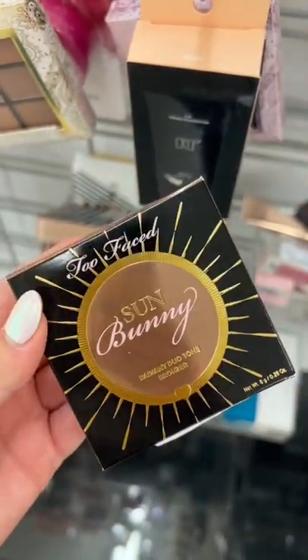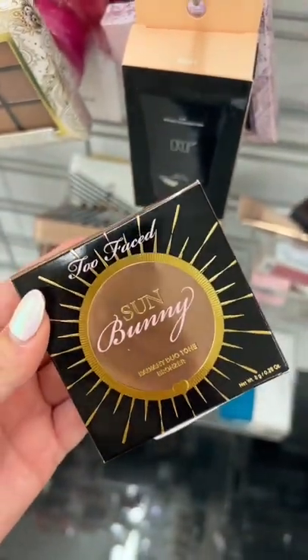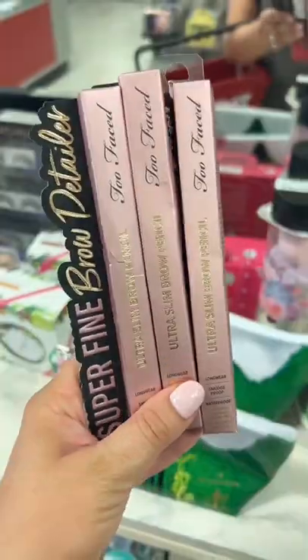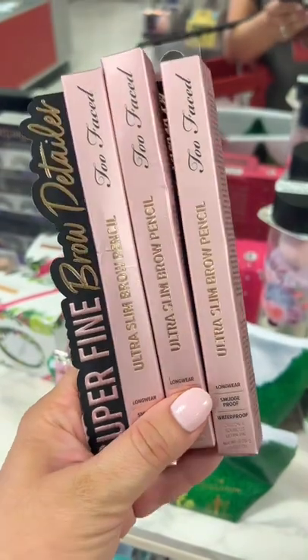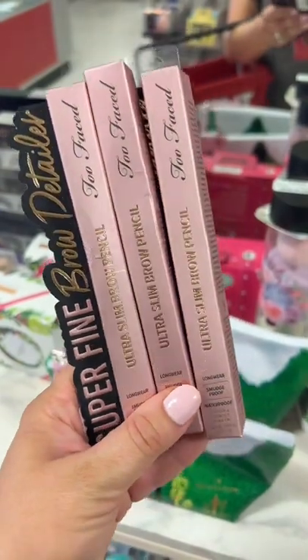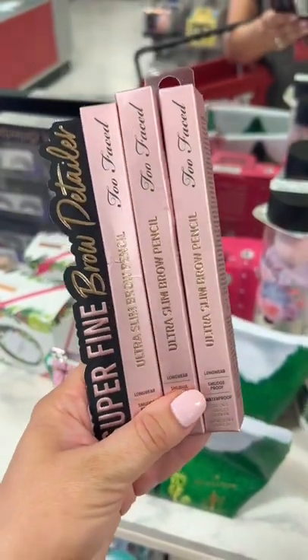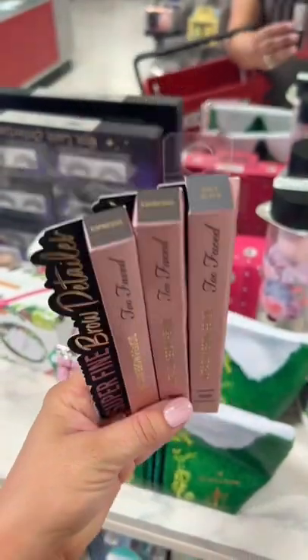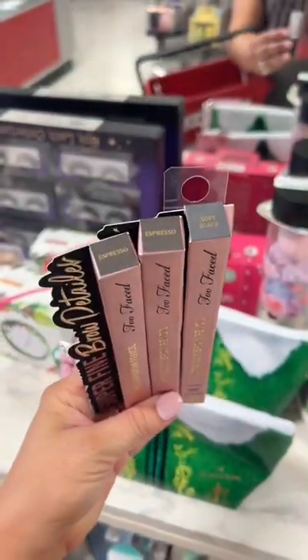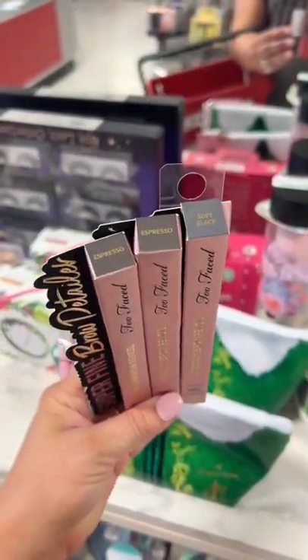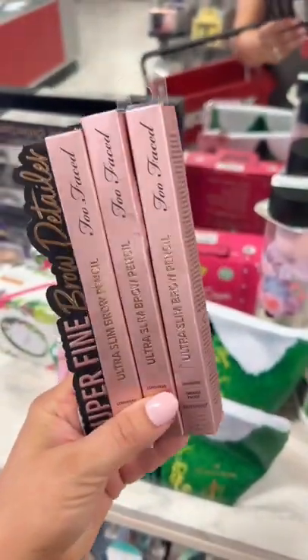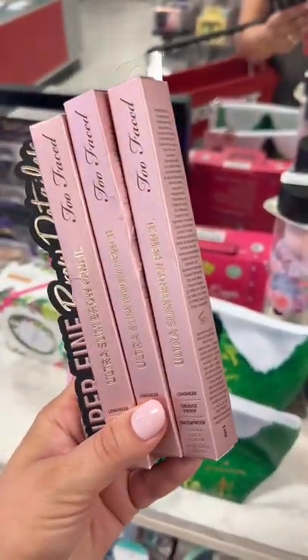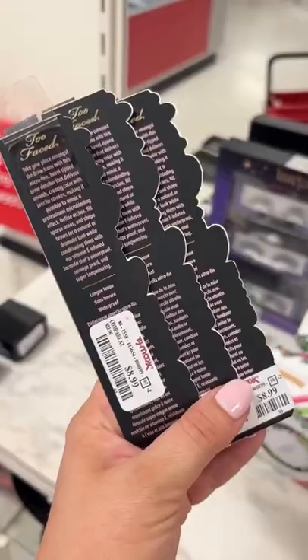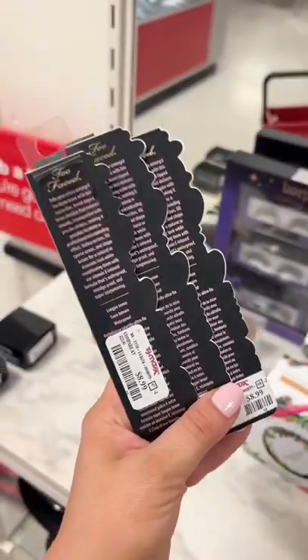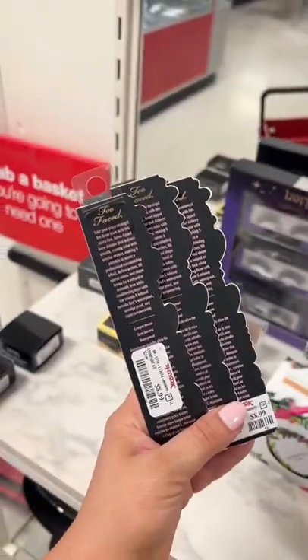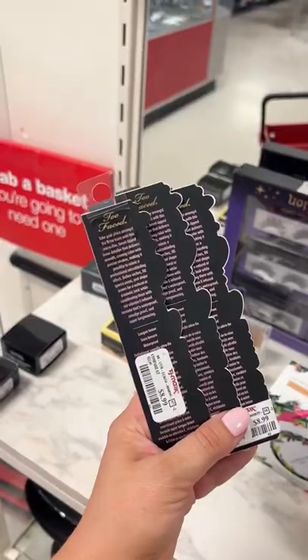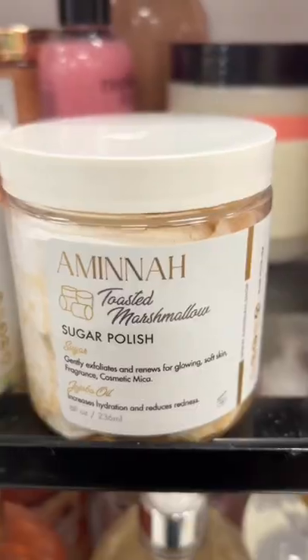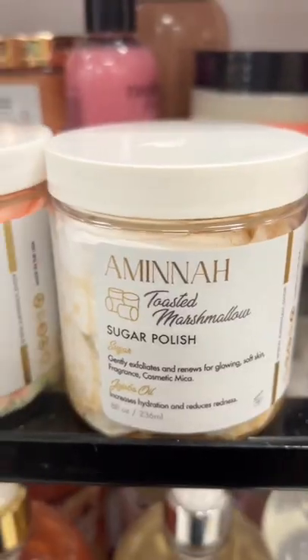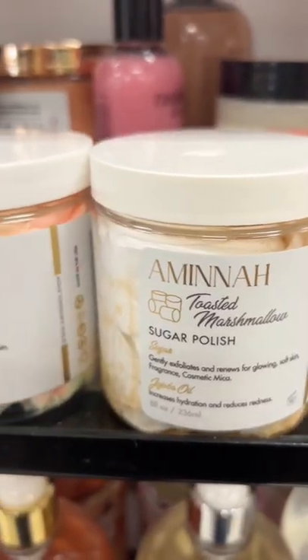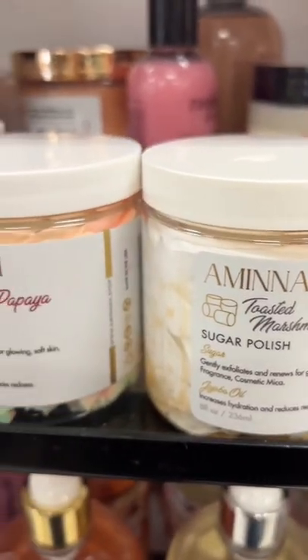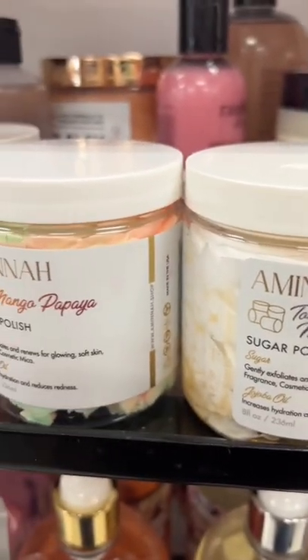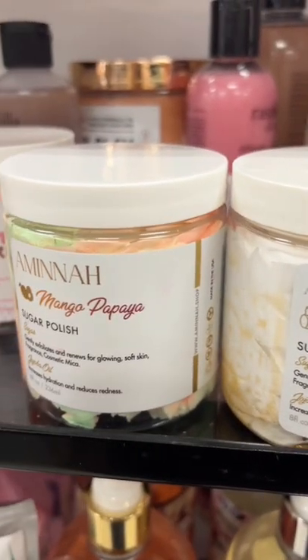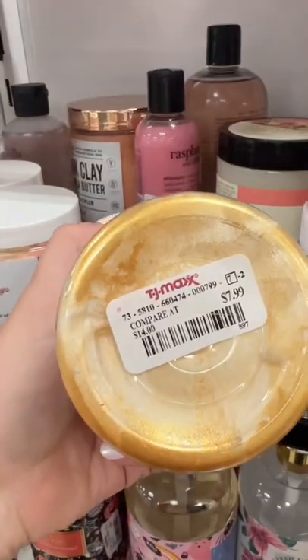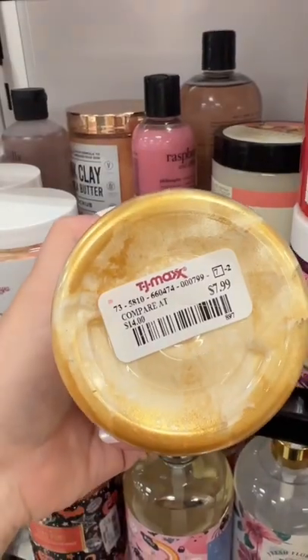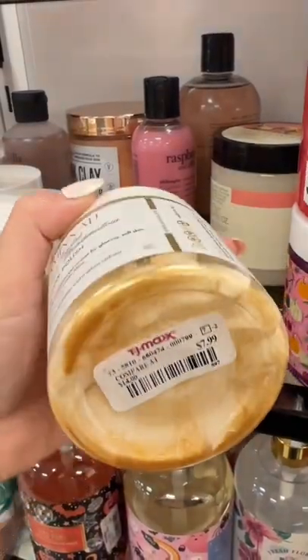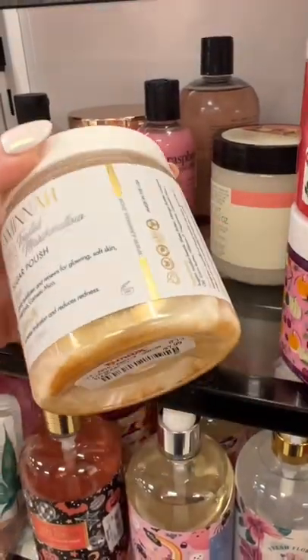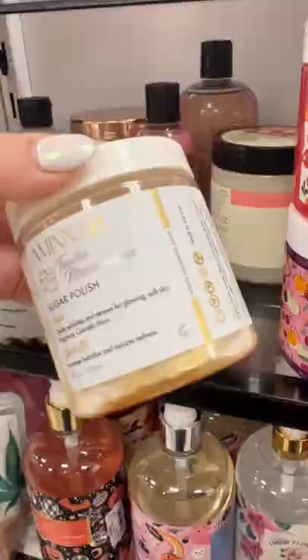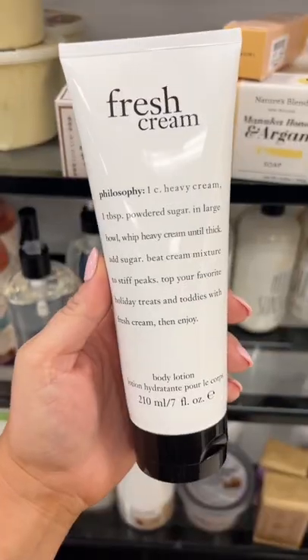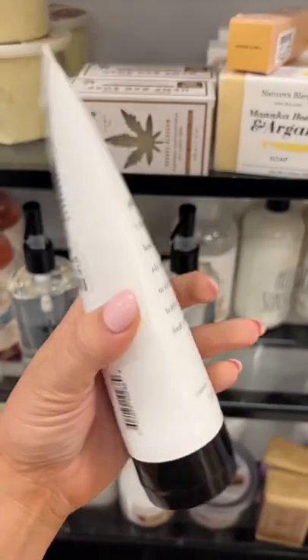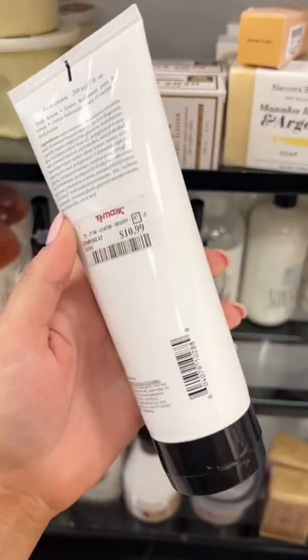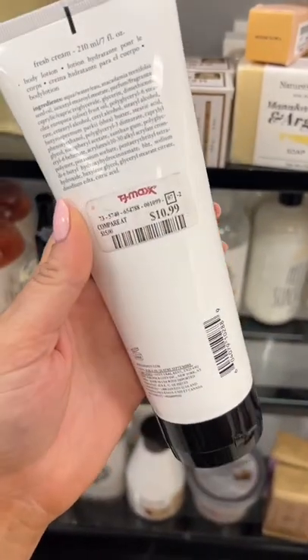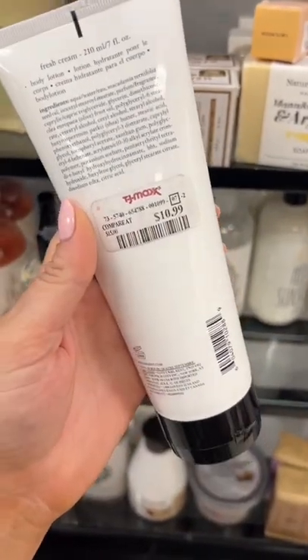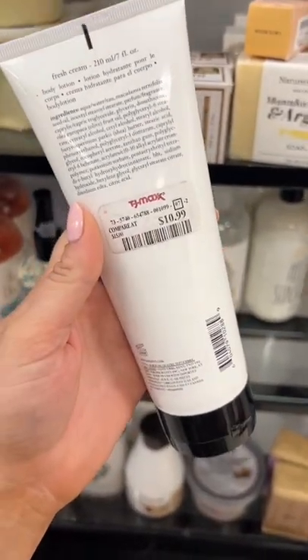But if you find the brow pencils, I think these are definitely worth picking up — they're actually very new. These scrubs are one of my favorites at the store. They had a new scent, Toasted Marshmallow. This is one of my favorite scents ever: Fresh Cream. It smells like frosting.